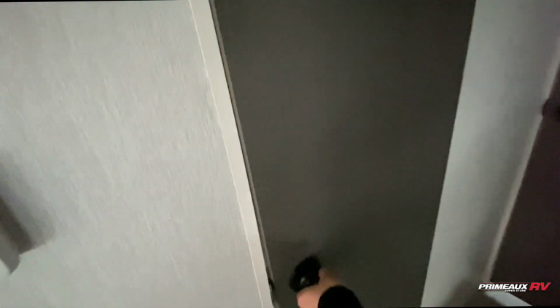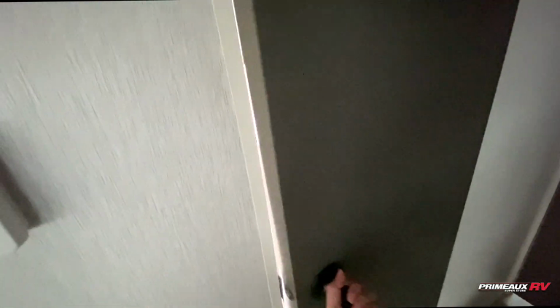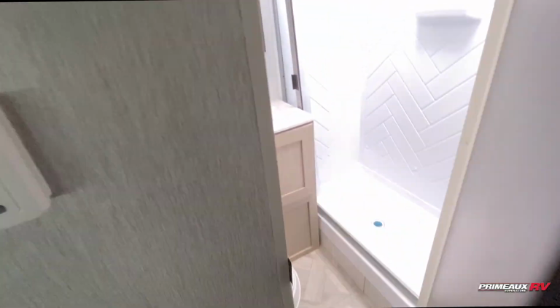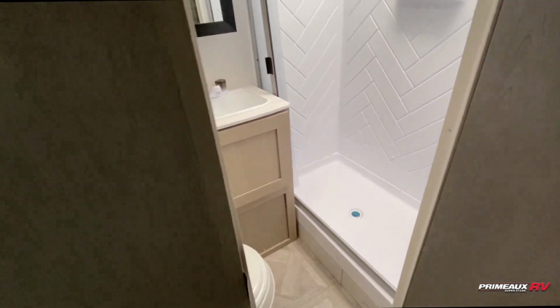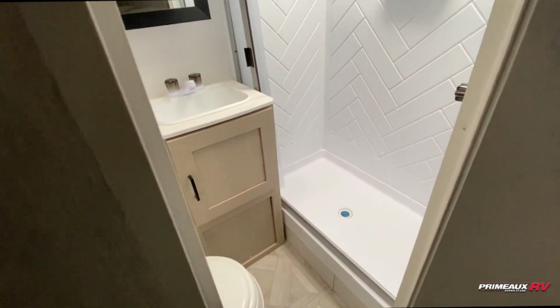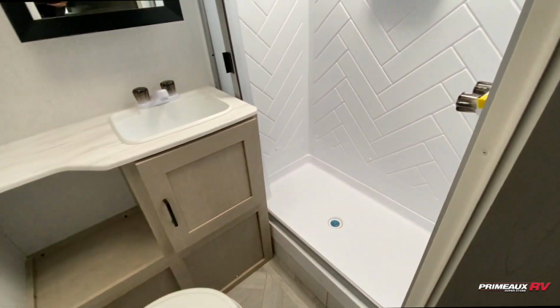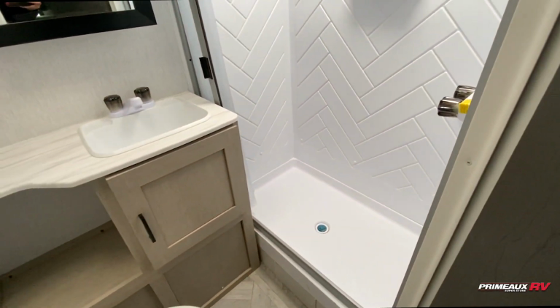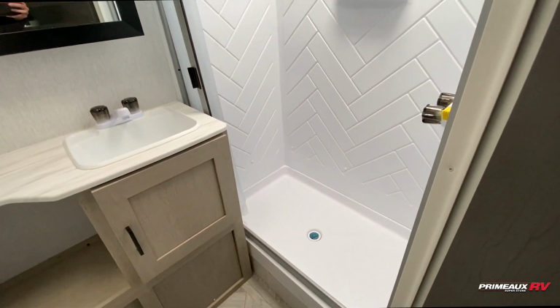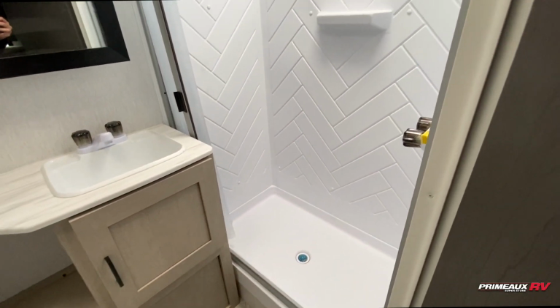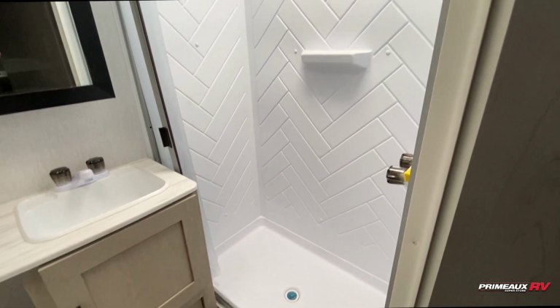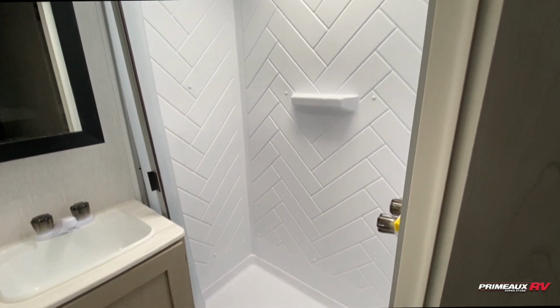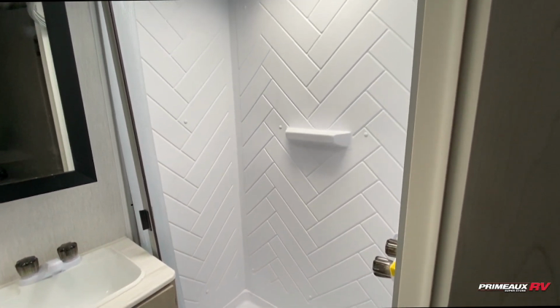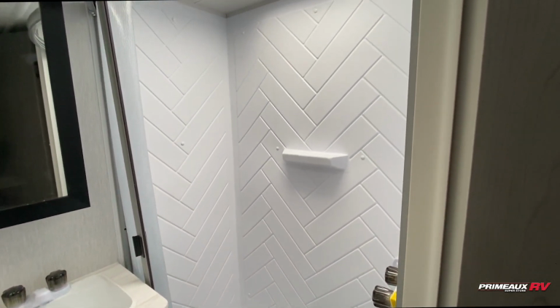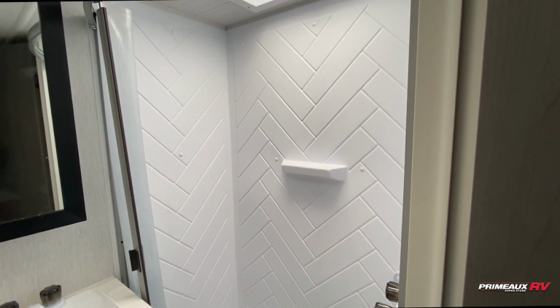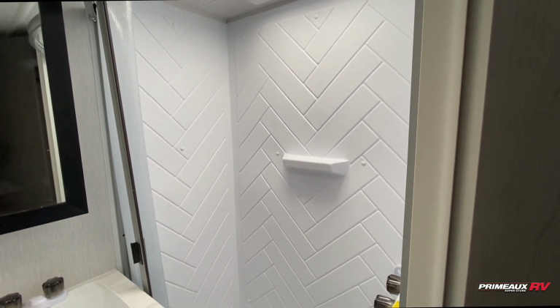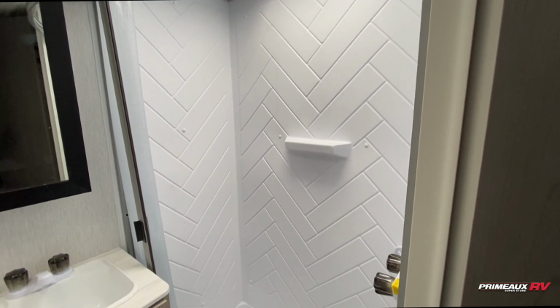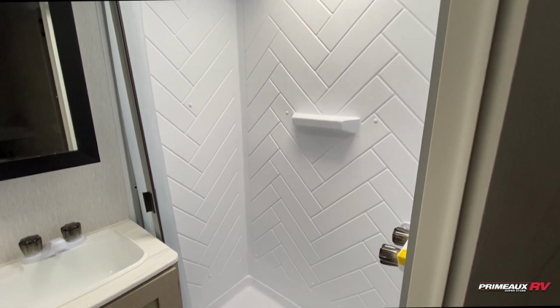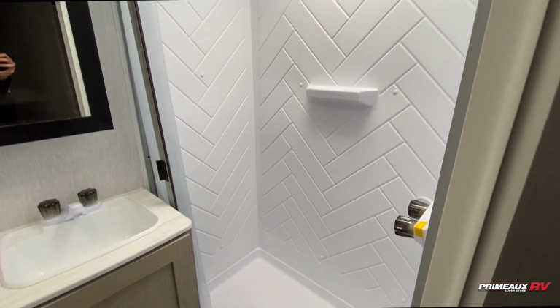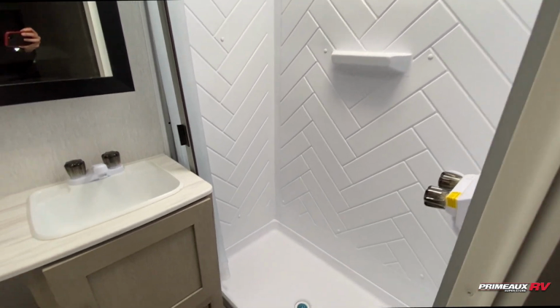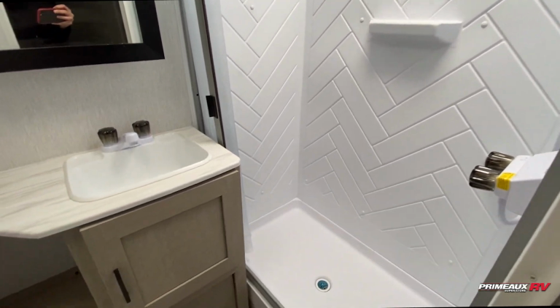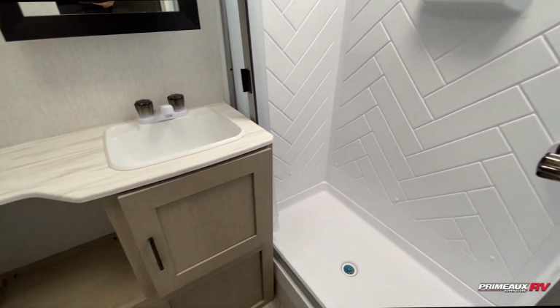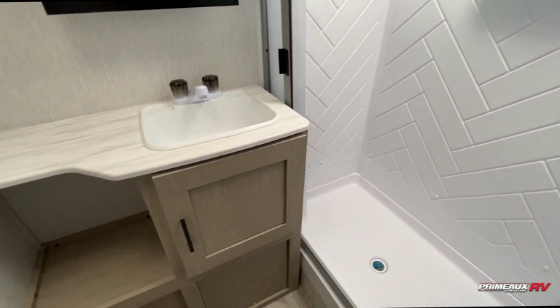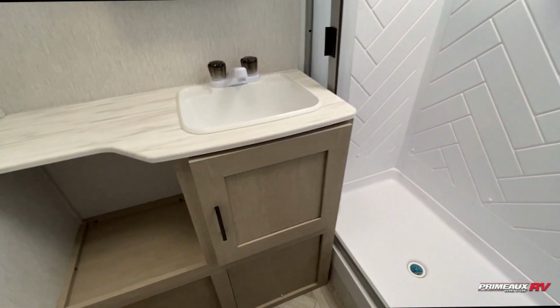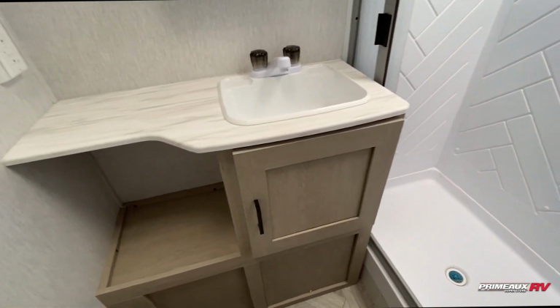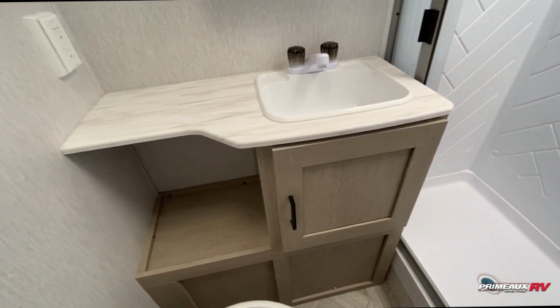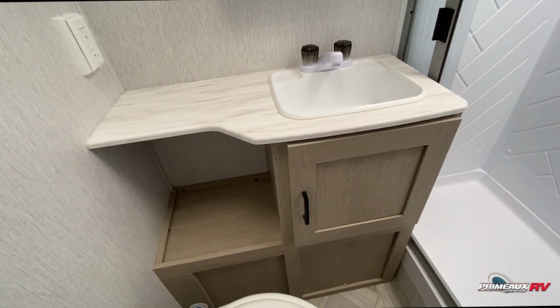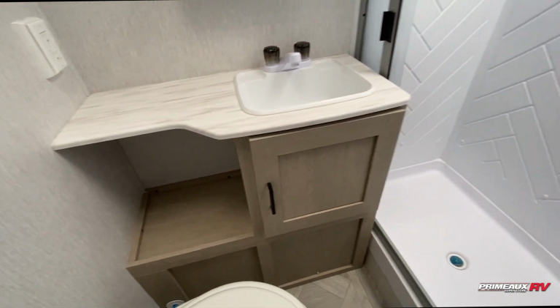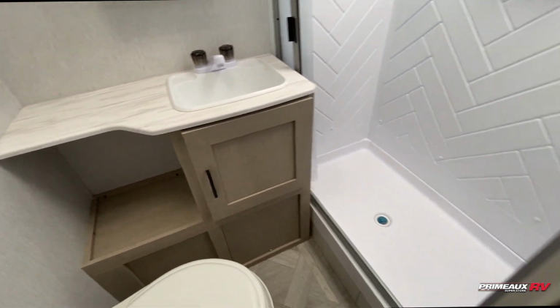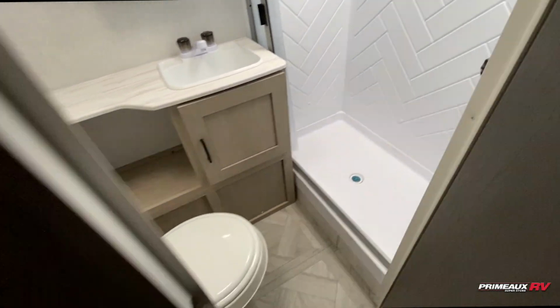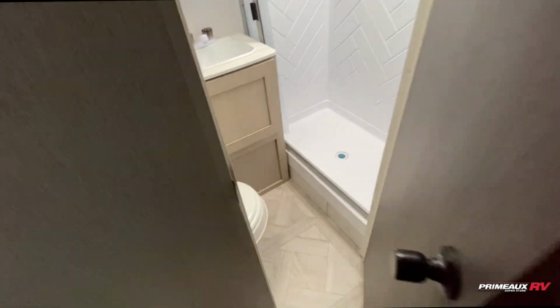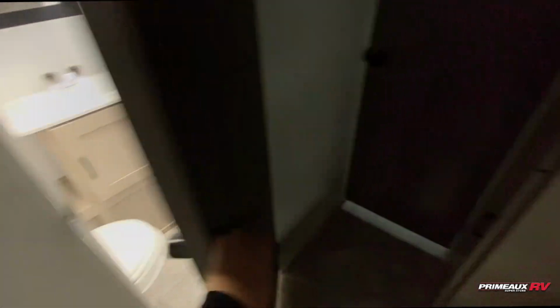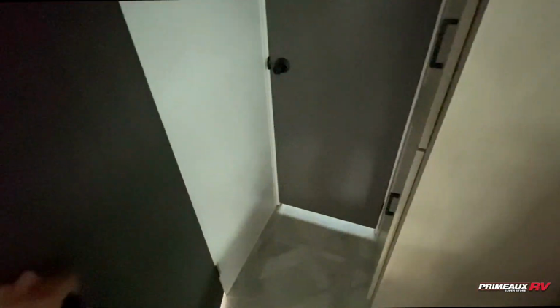The bathroom is located right here. You can see there's a ton of lighting coming in from the skylight. There's a nice big spacious shower, a medicine cabinet up top, and you have your sink here with linen storage and your toilet down below.